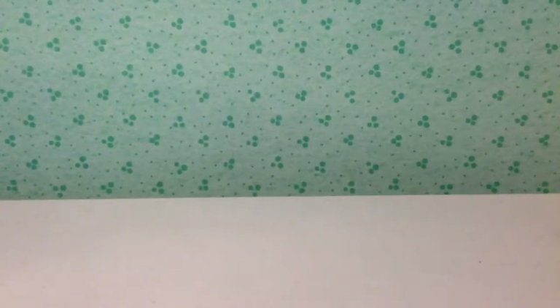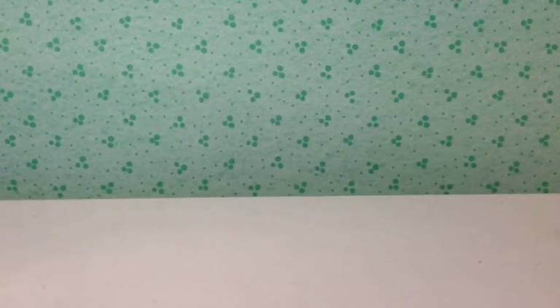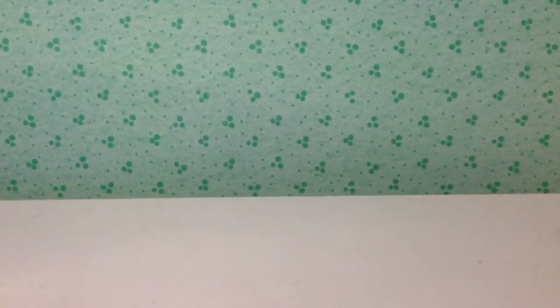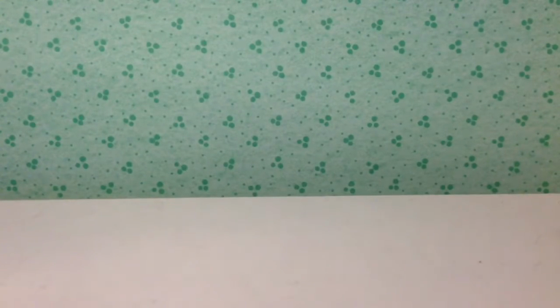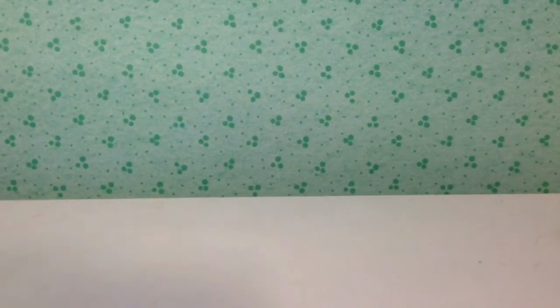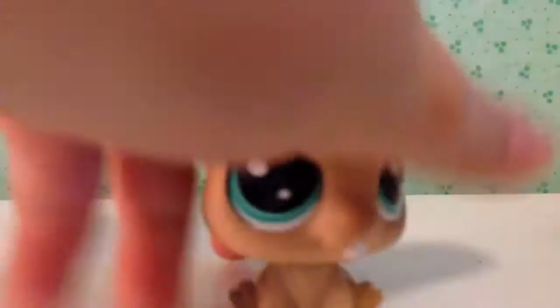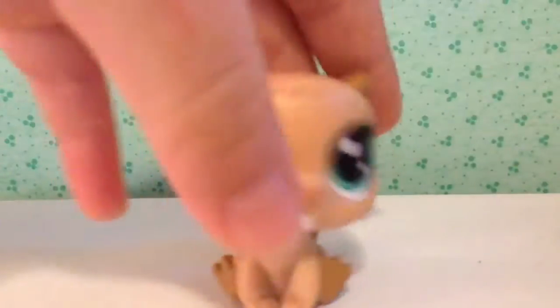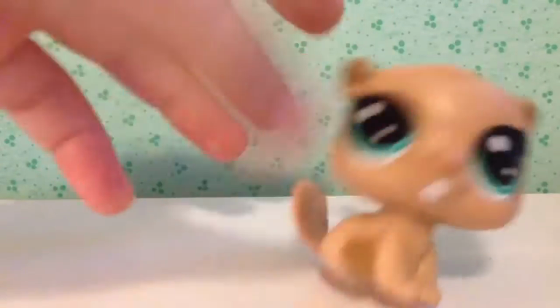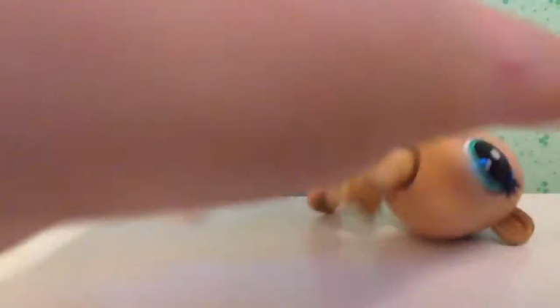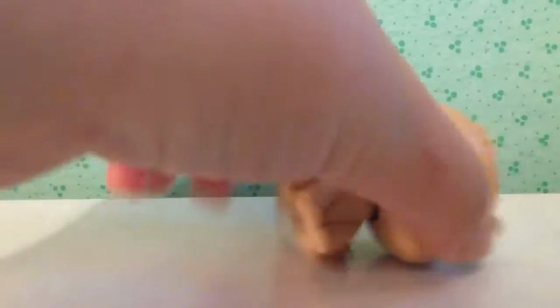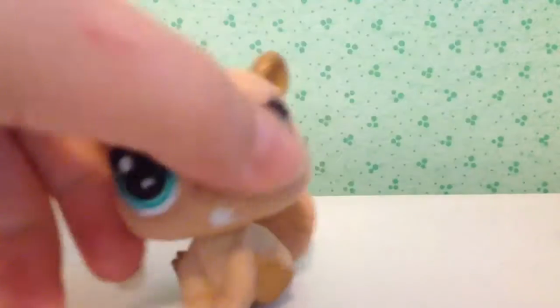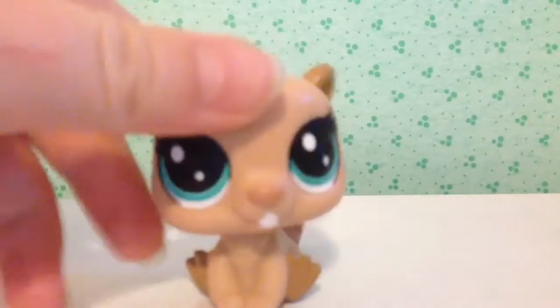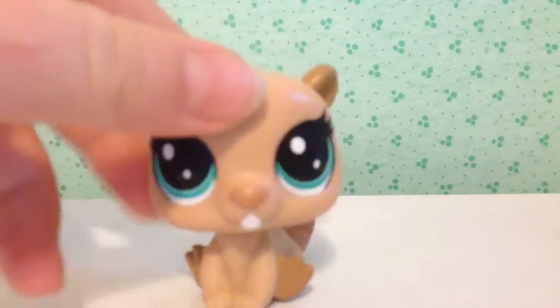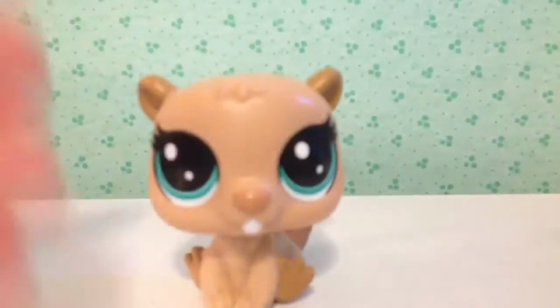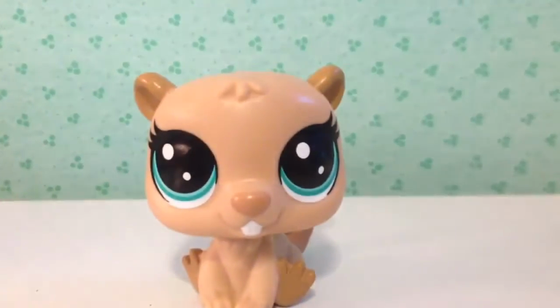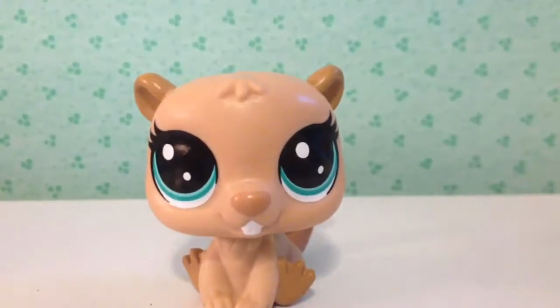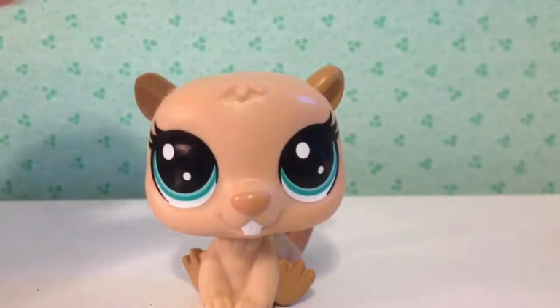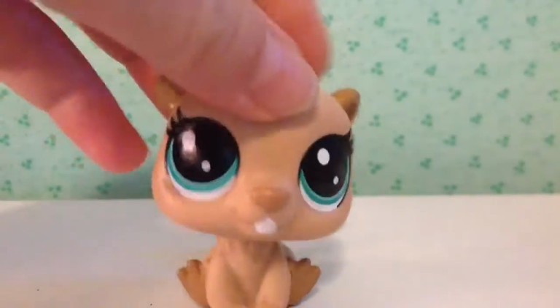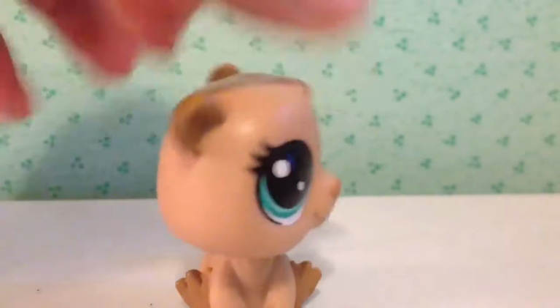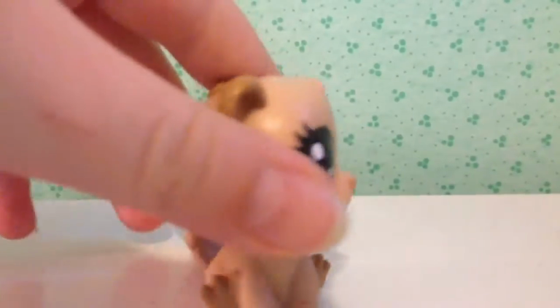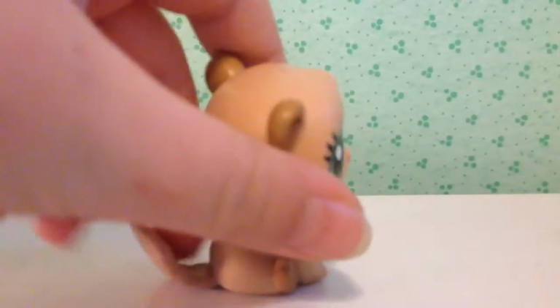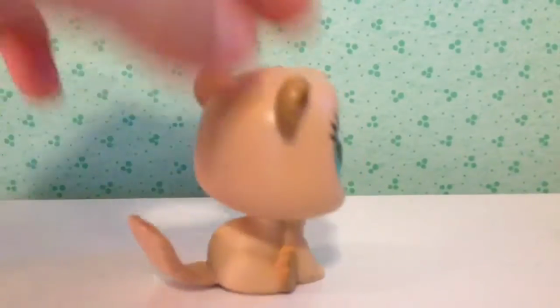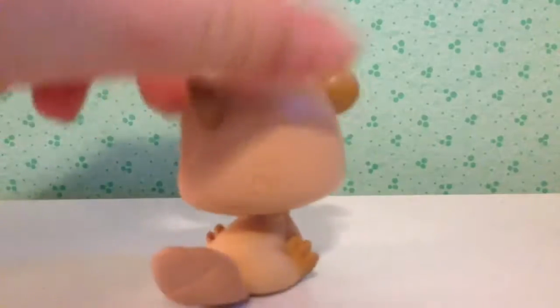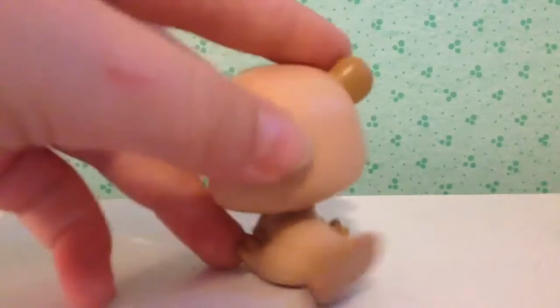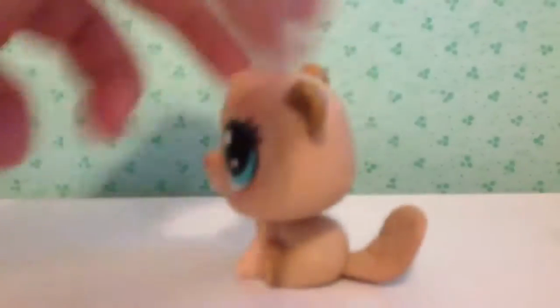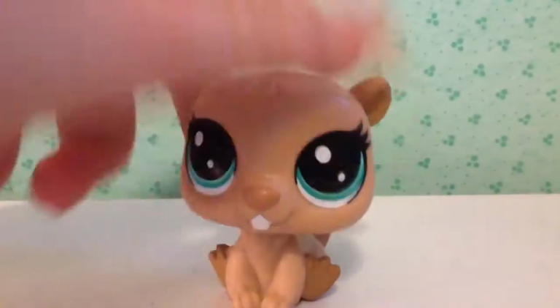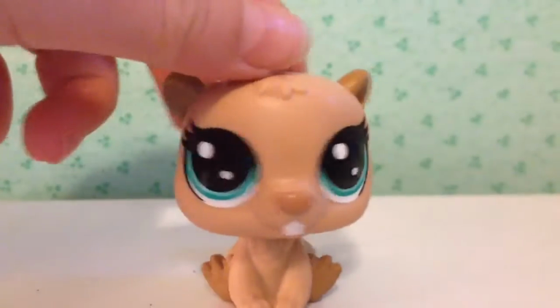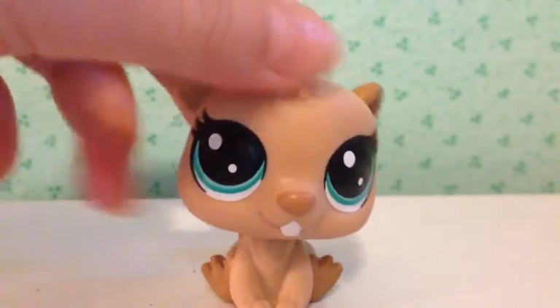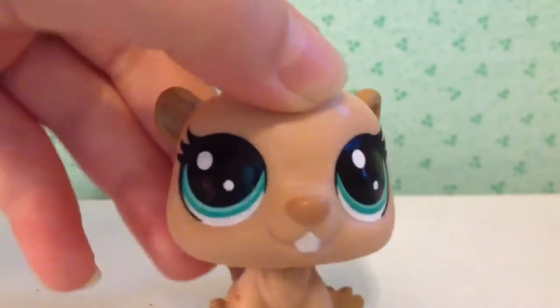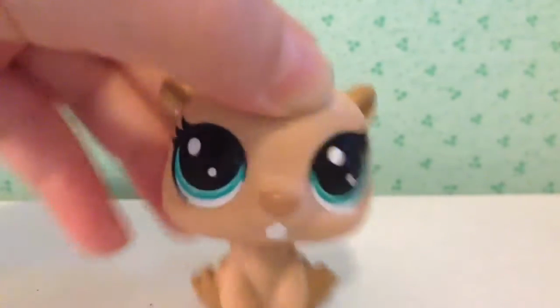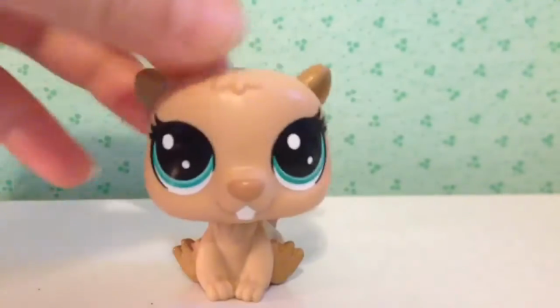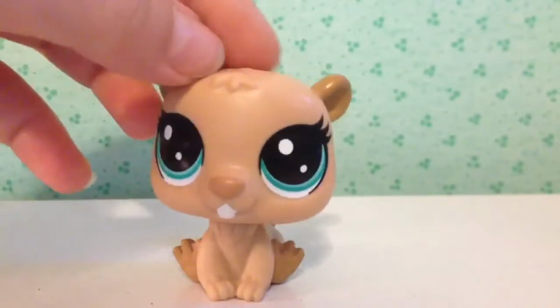Then we have this beaver. He has blue eyes and he's brown, and he has darker brown ears and feet, a little snout and a white tooth.